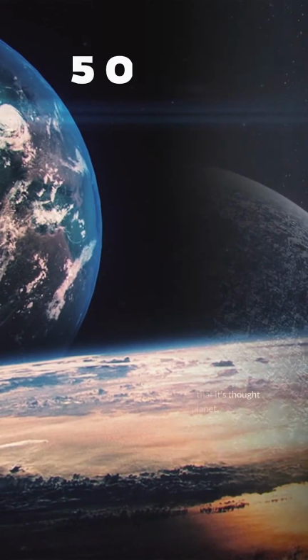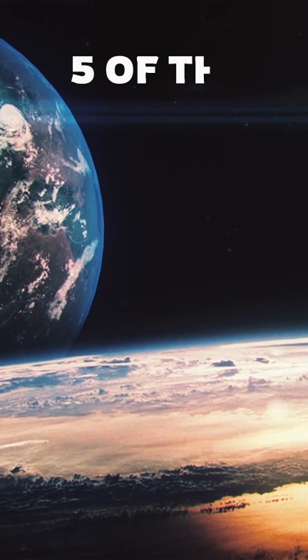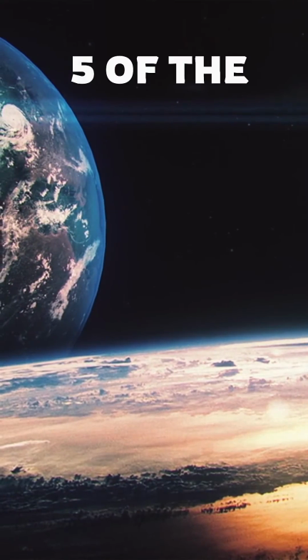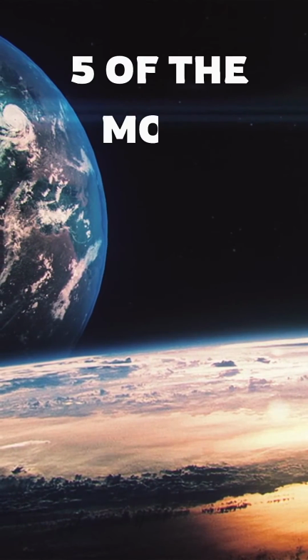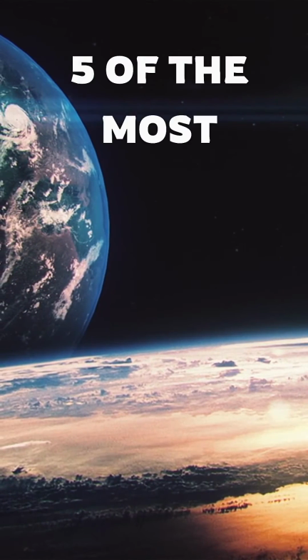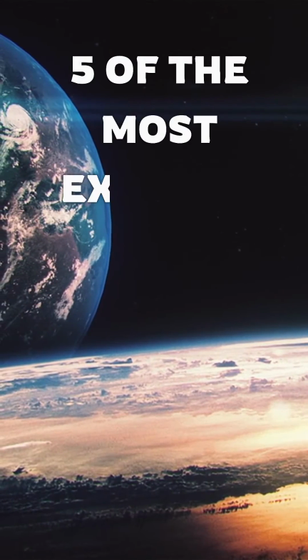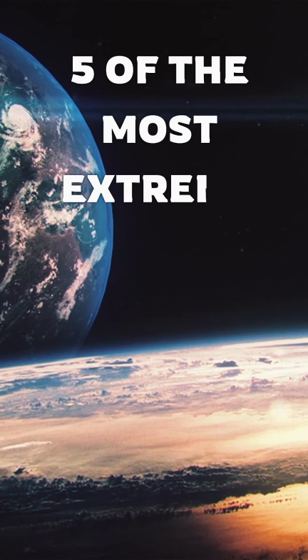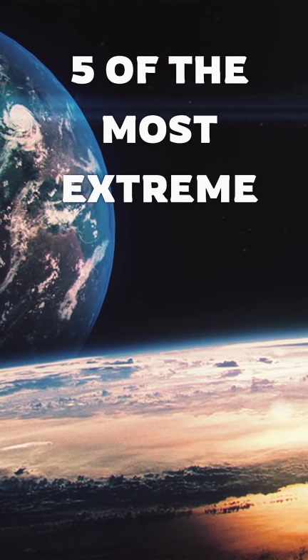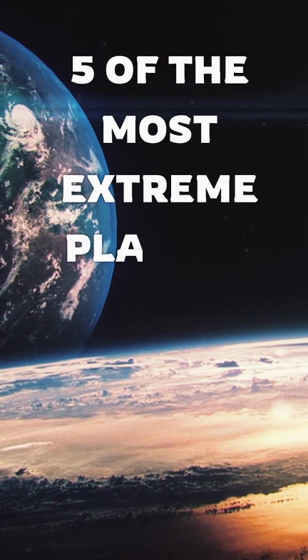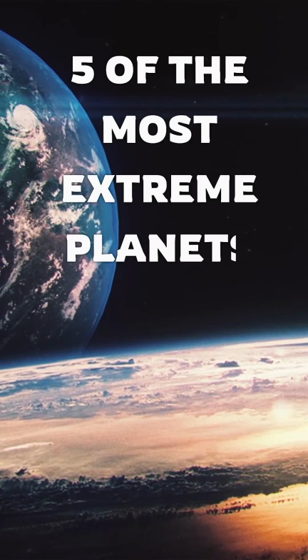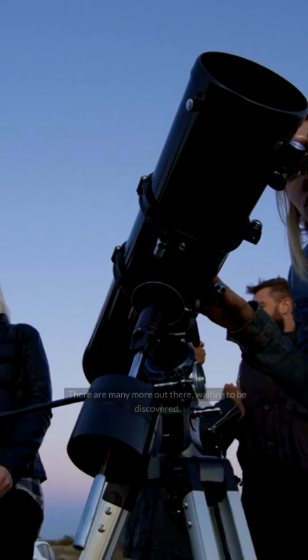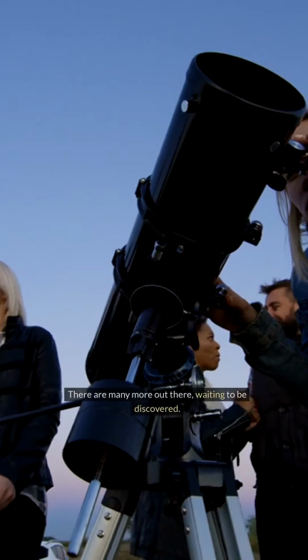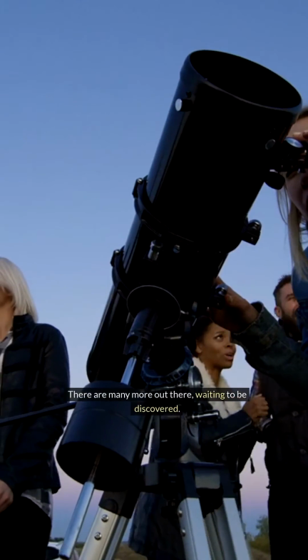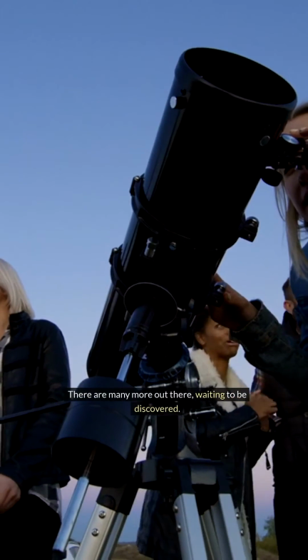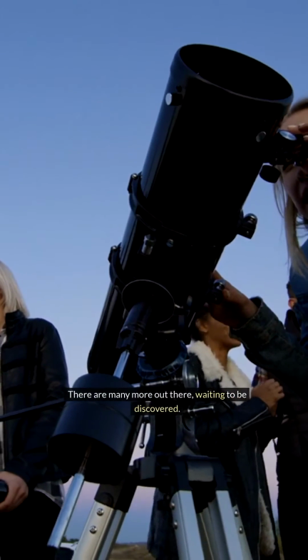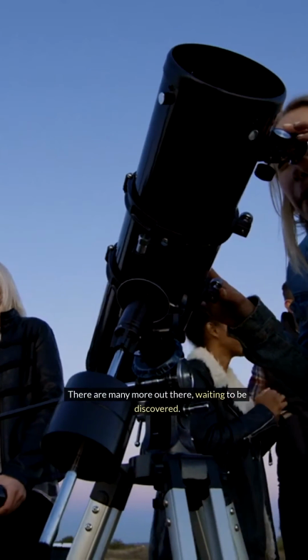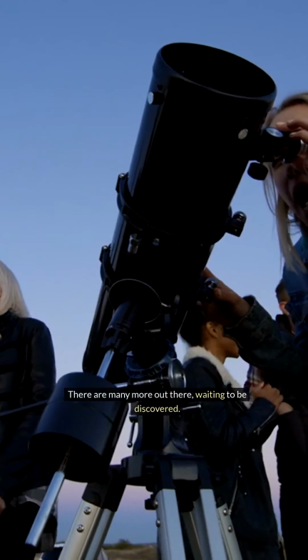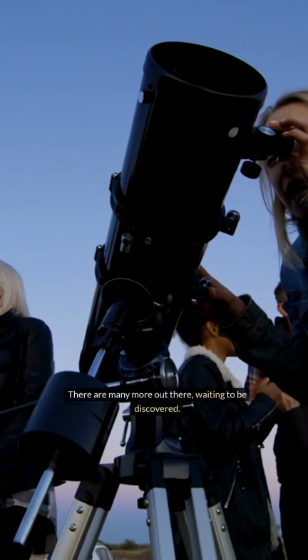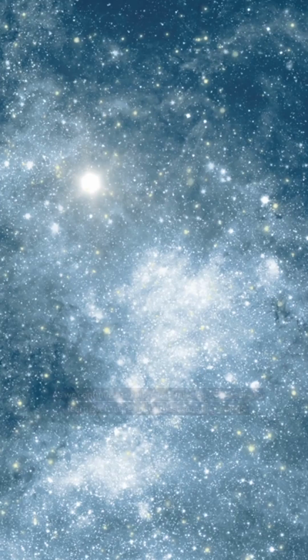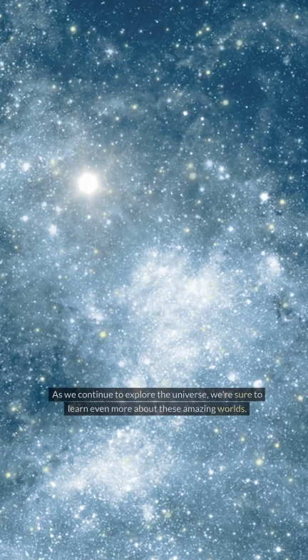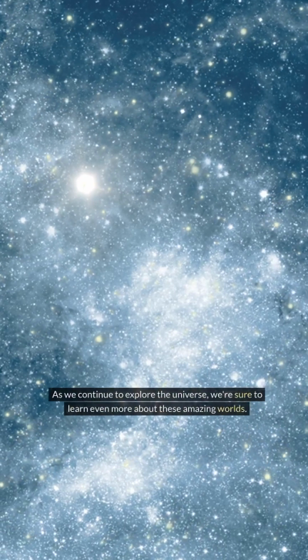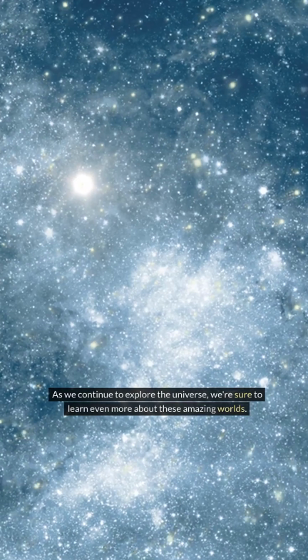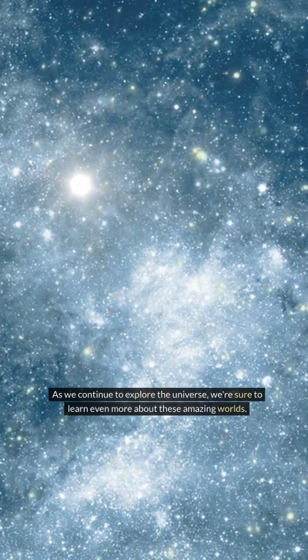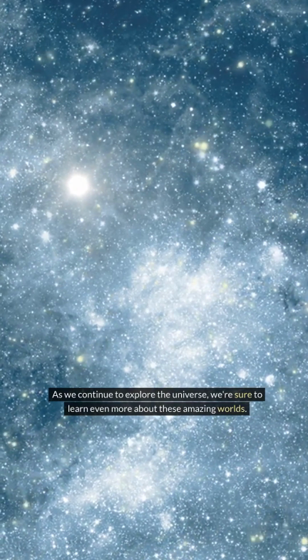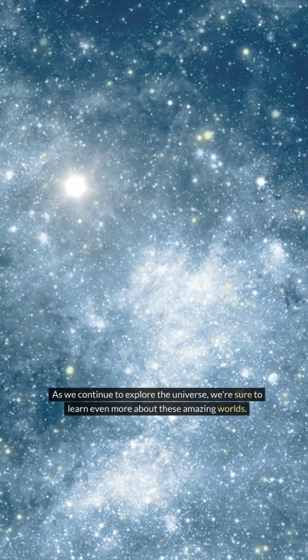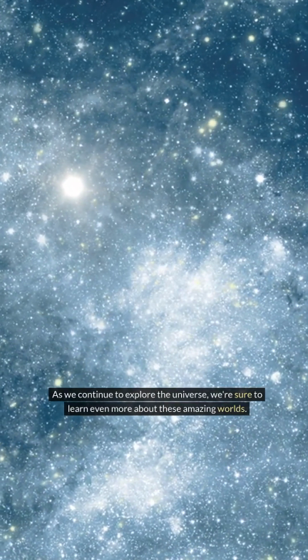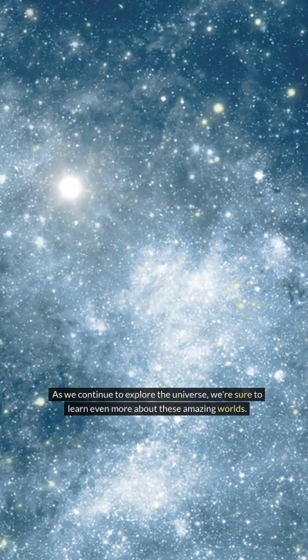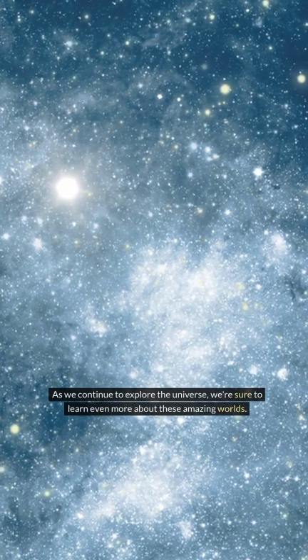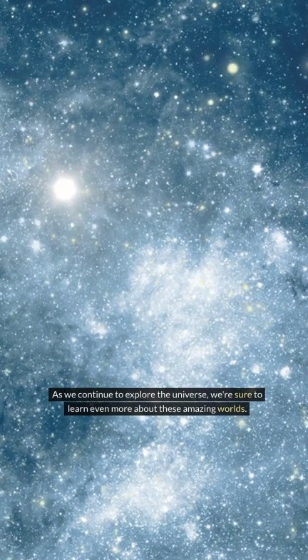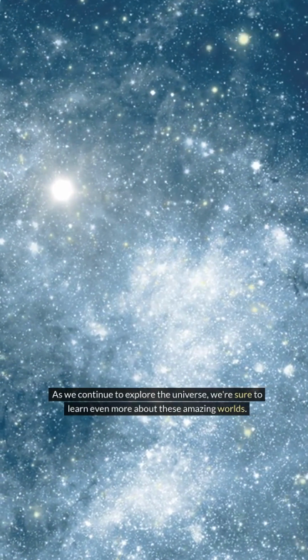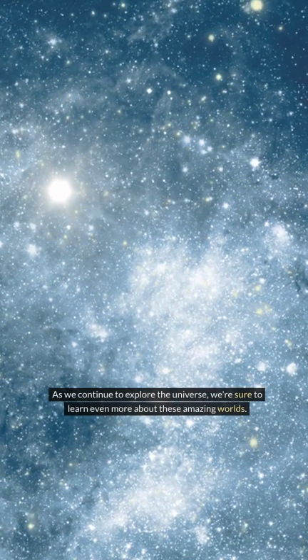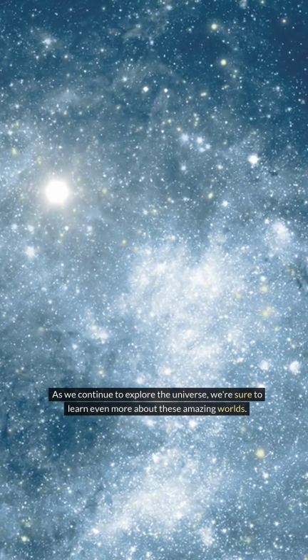These are just five of the most extreme planets in the universe. There are many more out there, waiting to be discovered. As we continue to explore the universe, we are sure to learn even more about these amazing worlds.